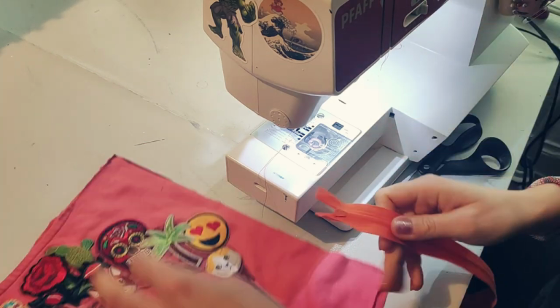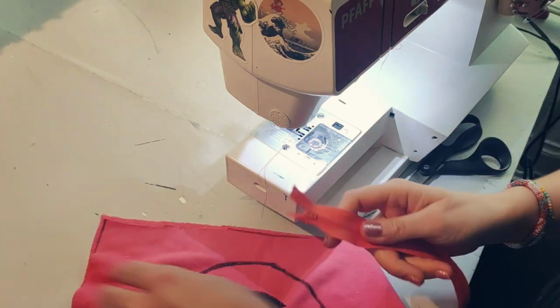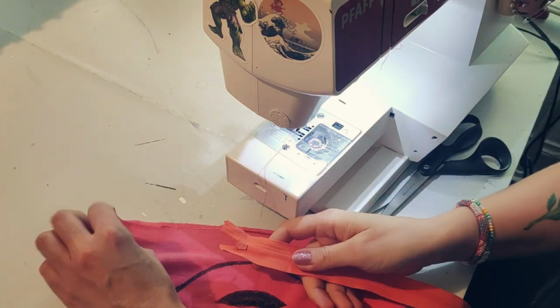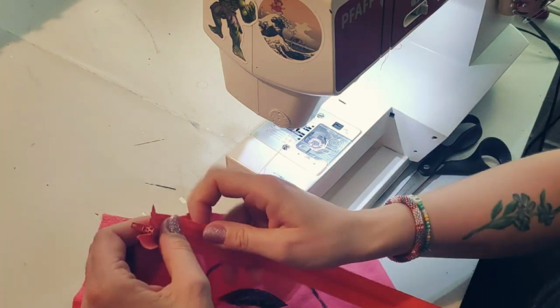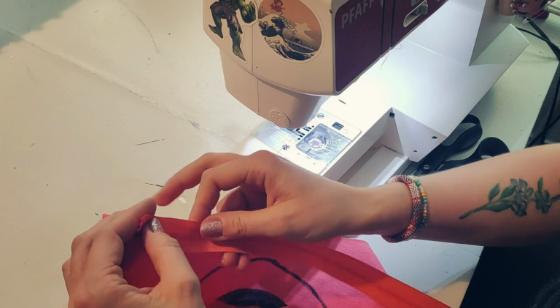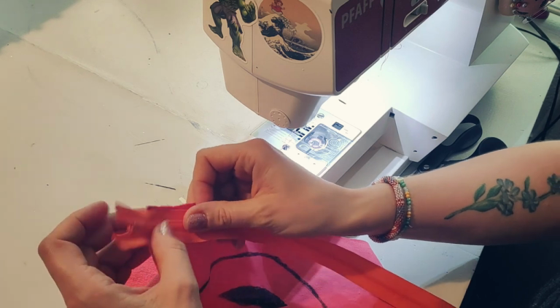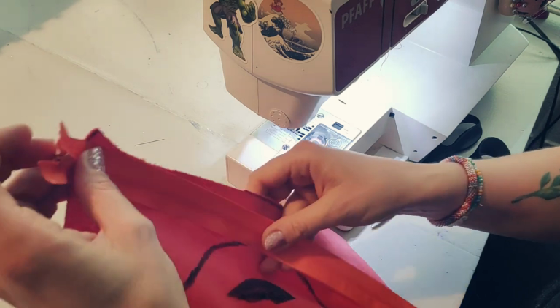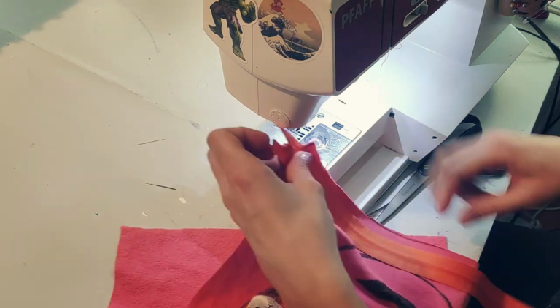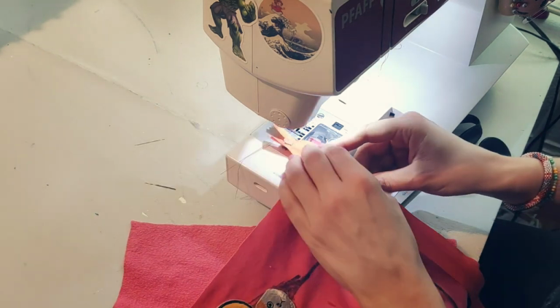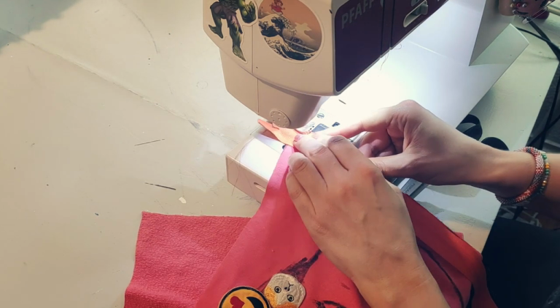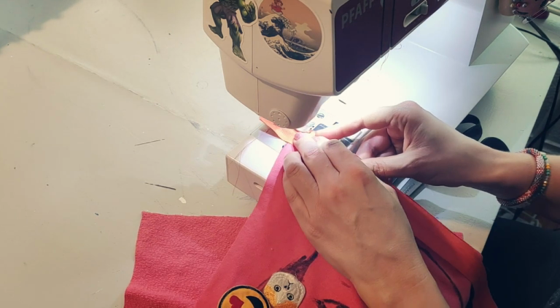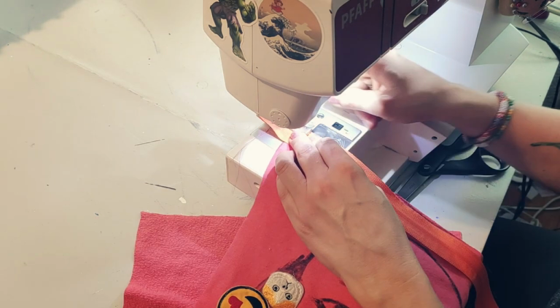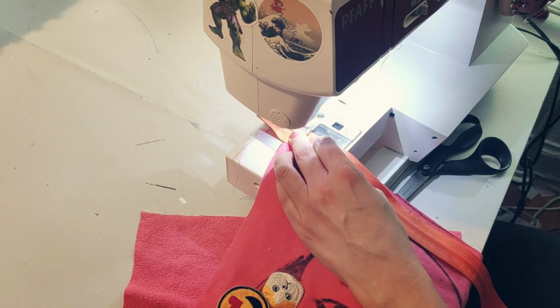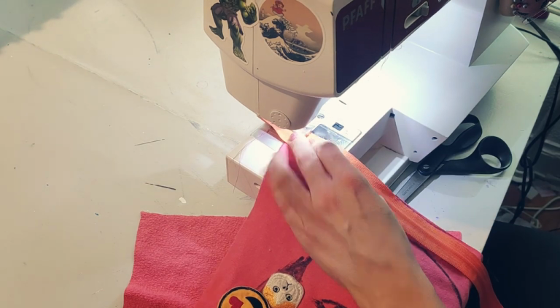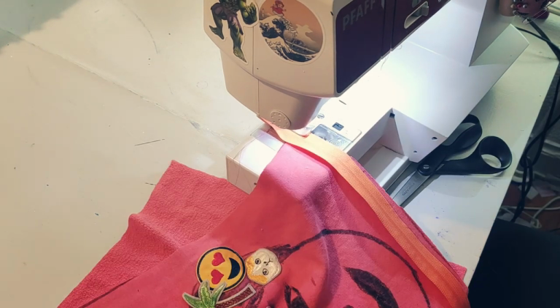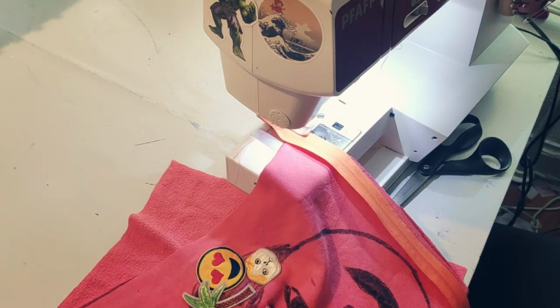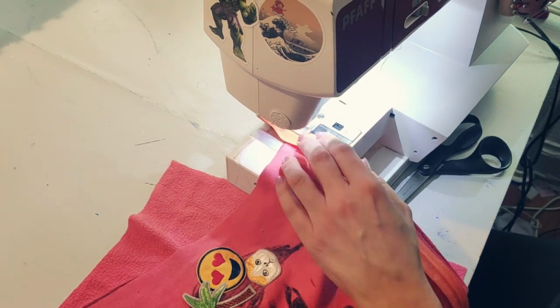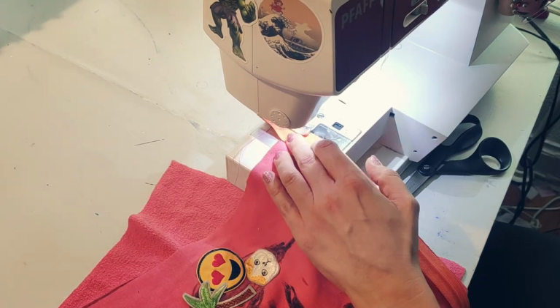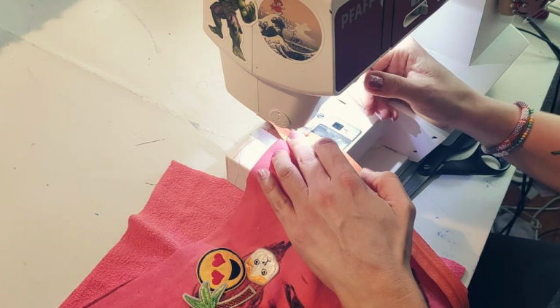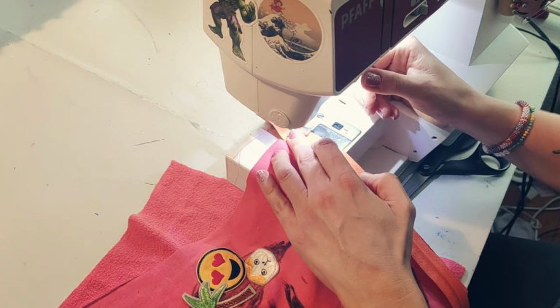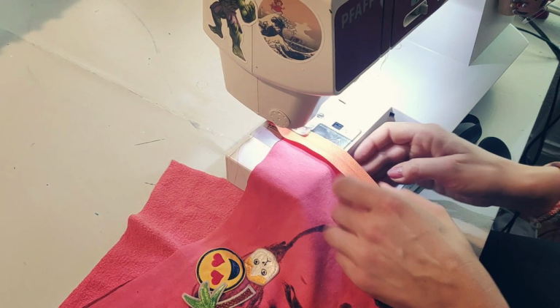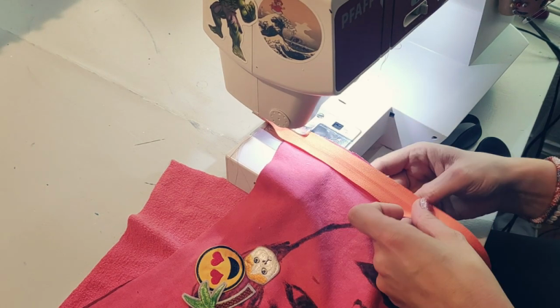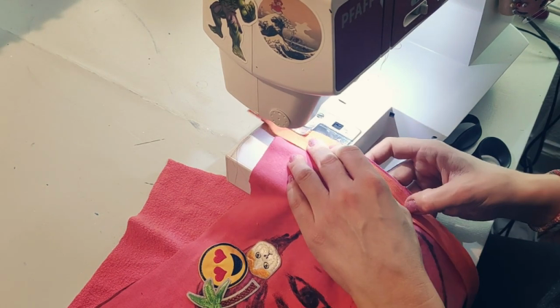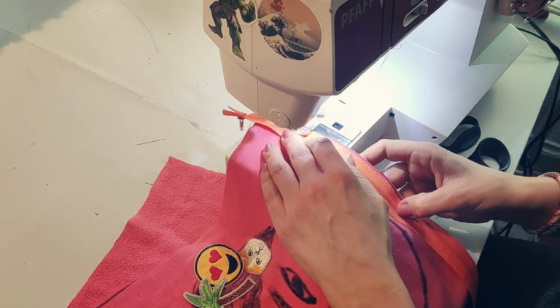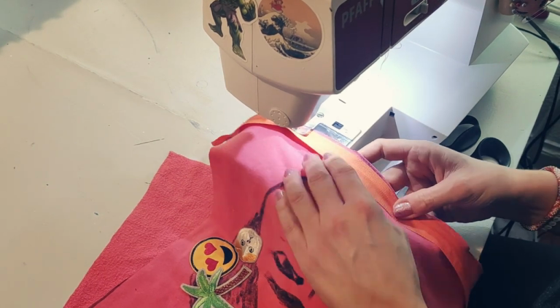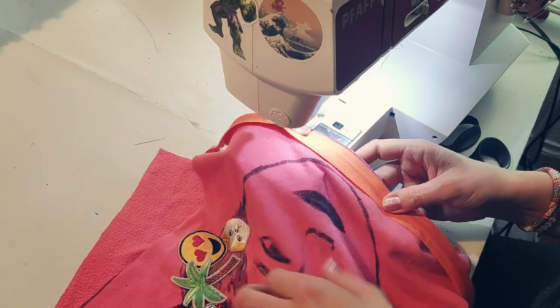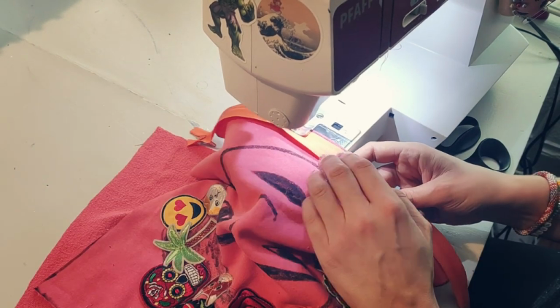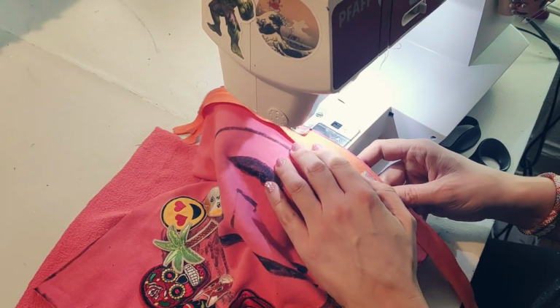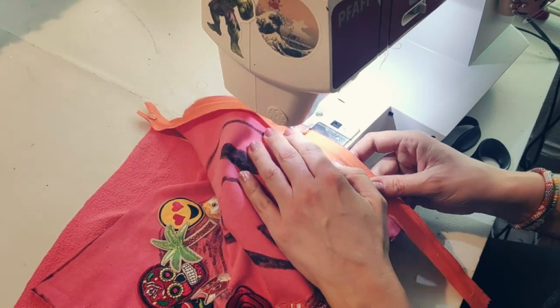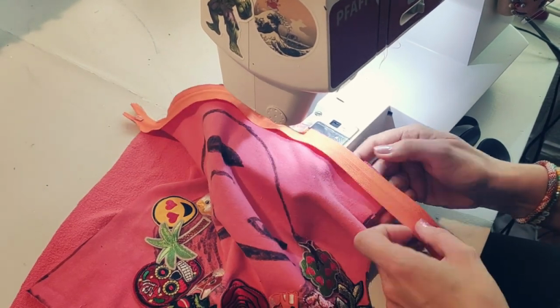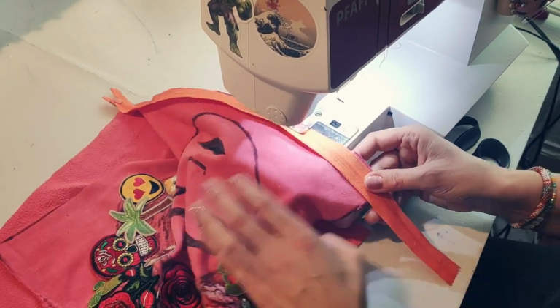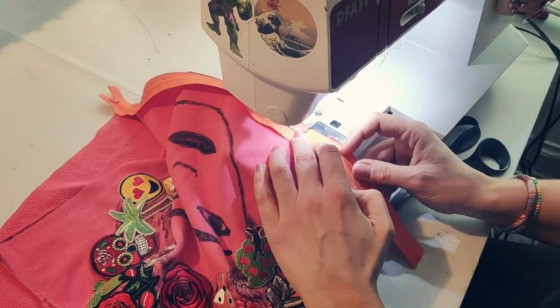I'm not going to hem — I'm not going to do a zigzag stitch or a serger stitch on these edges, because they don't really fray and they'll be hidden inside. So I'm just adding the zipper straight on.